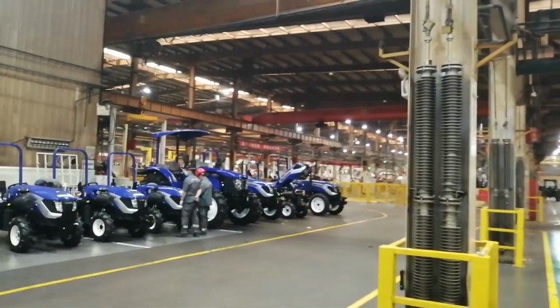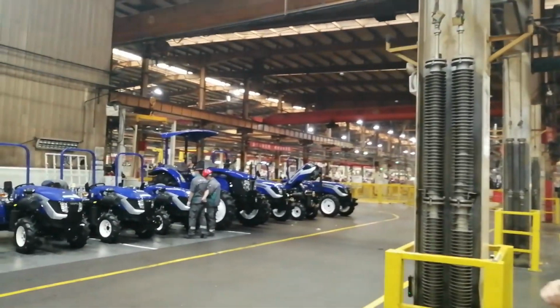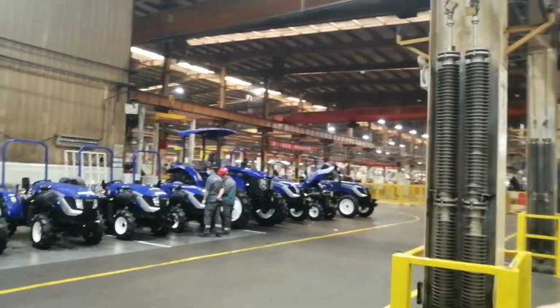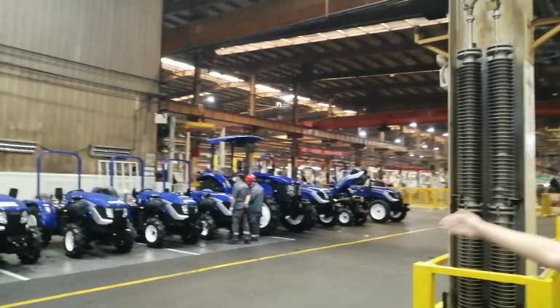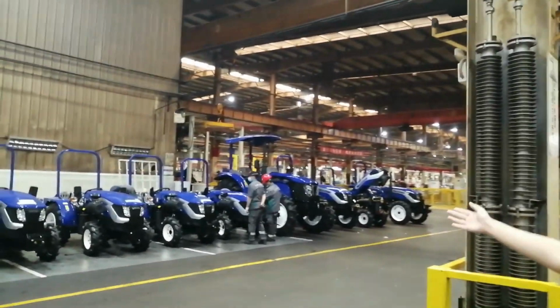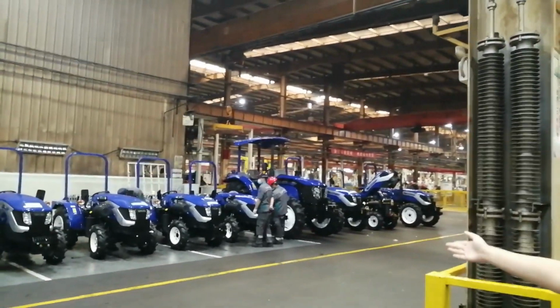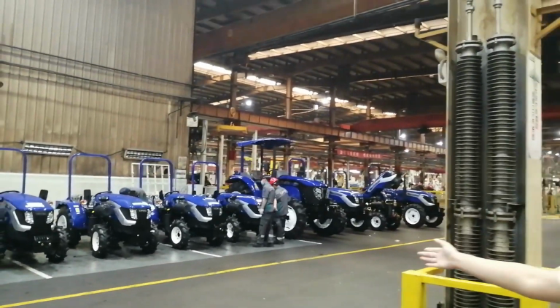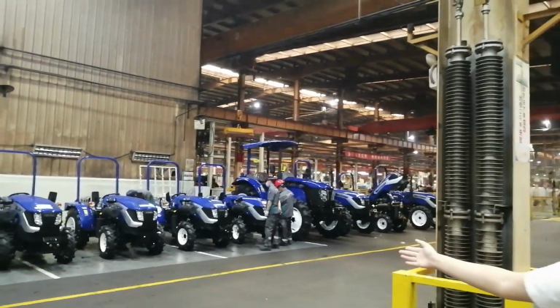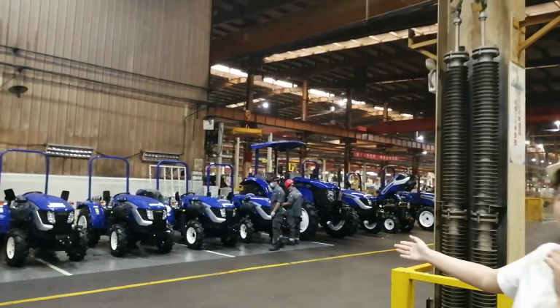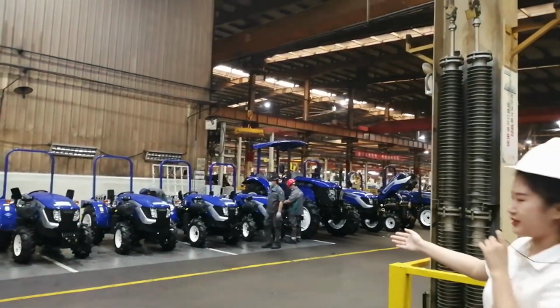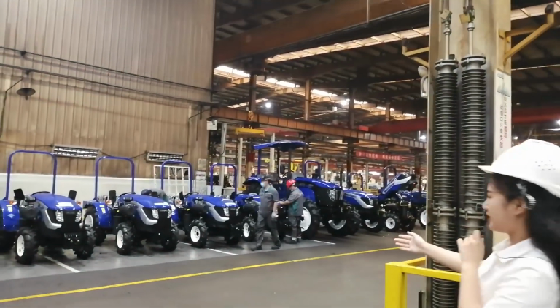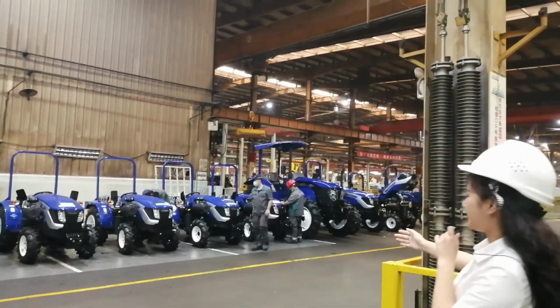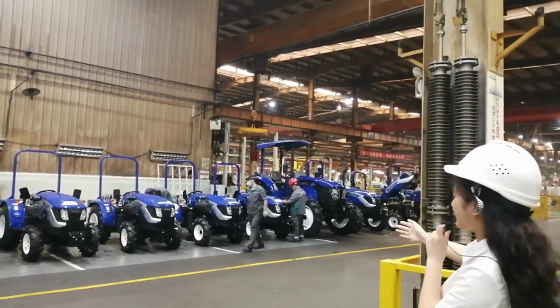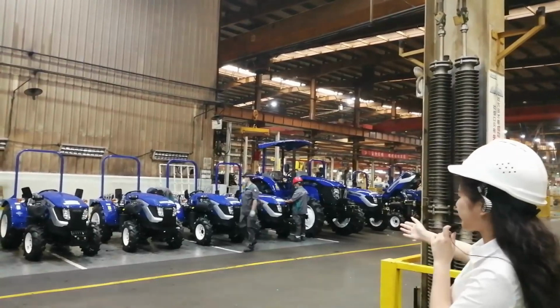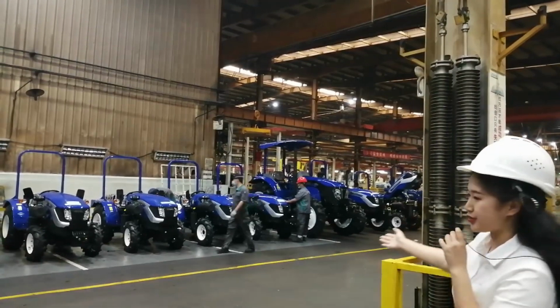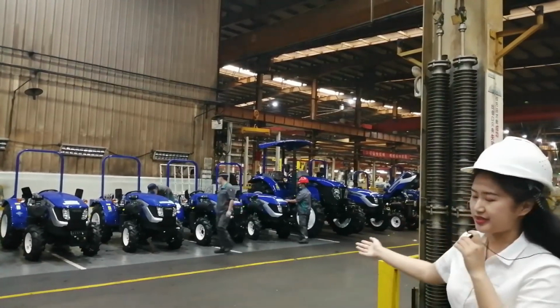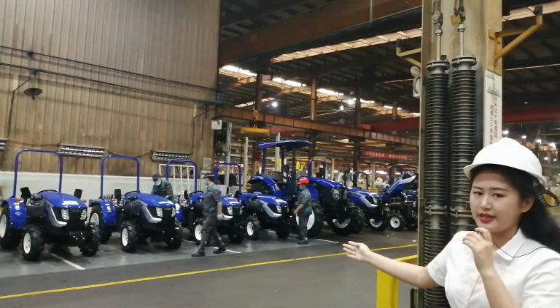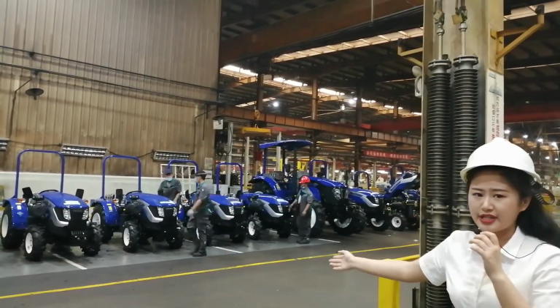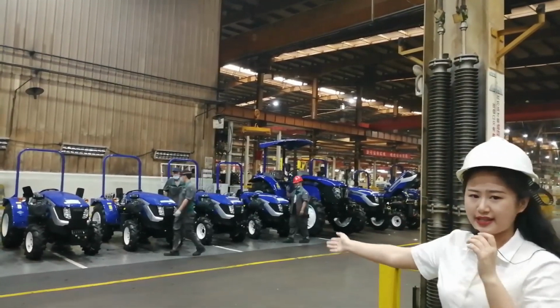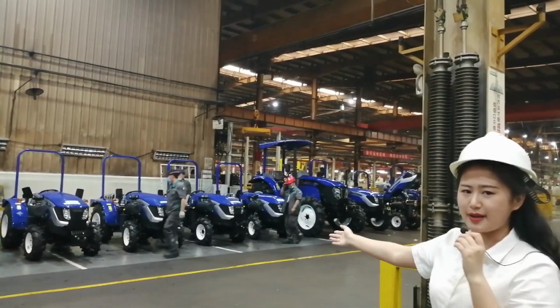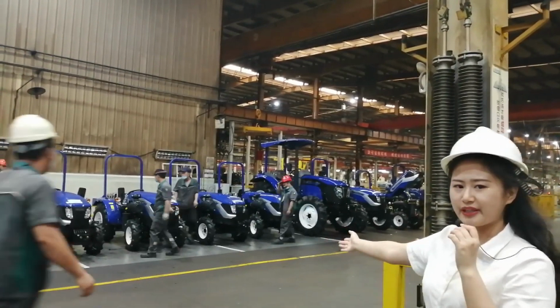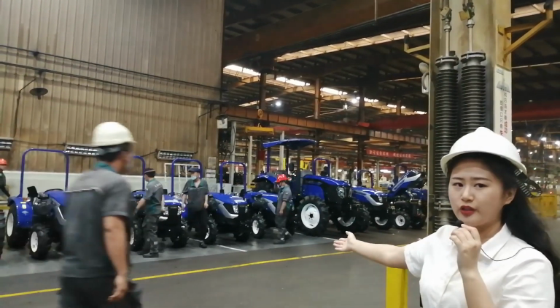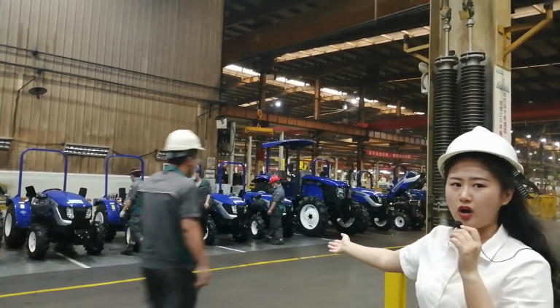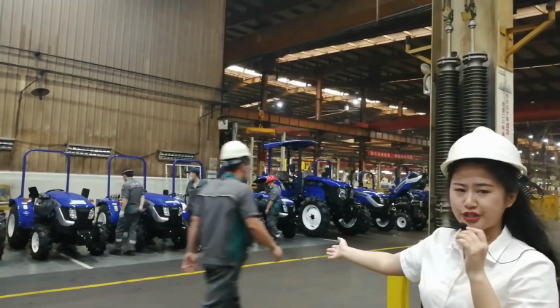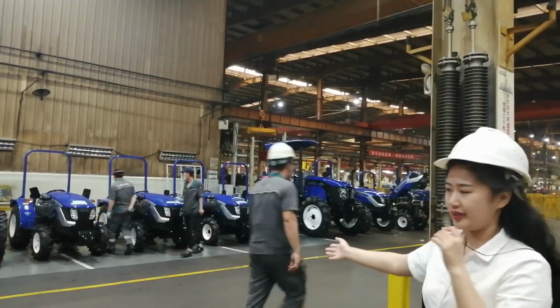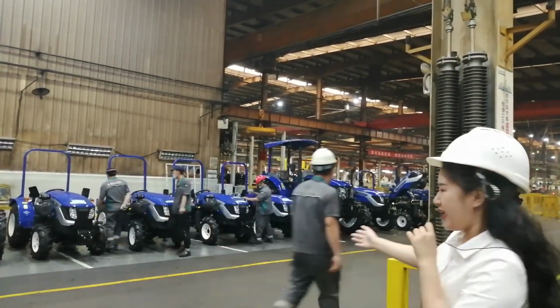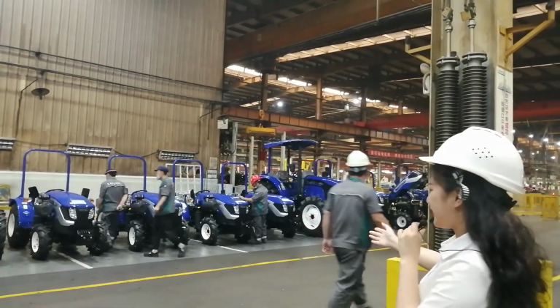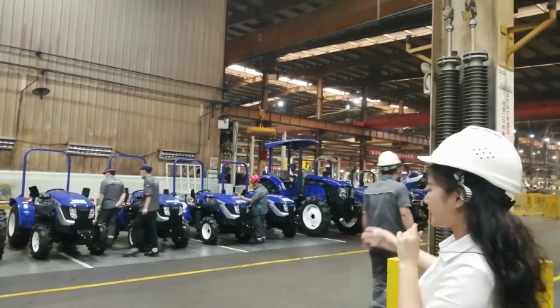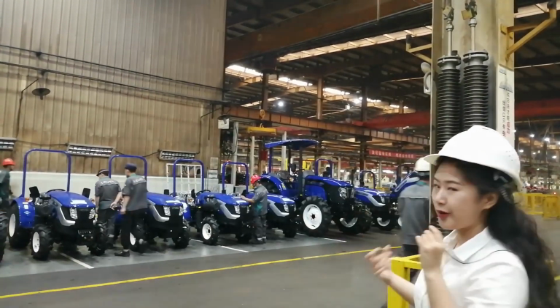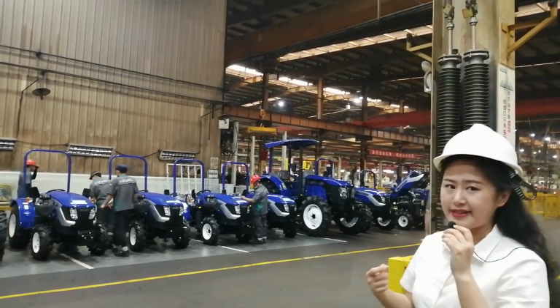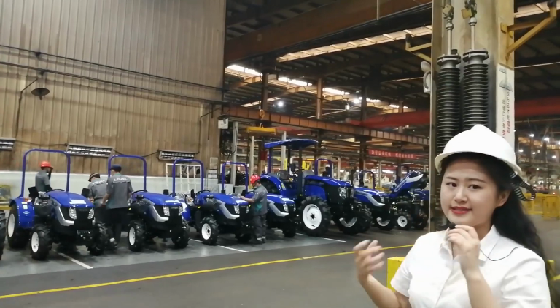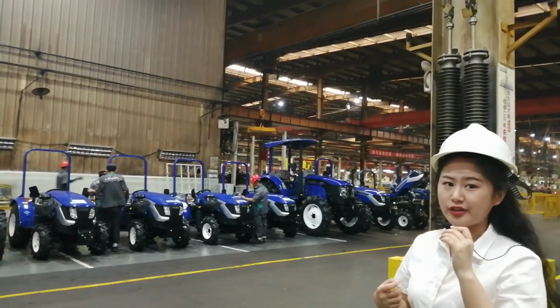Here is our TE series tractor. That's mainly for the orchard, which means the wheelbase is narrow.